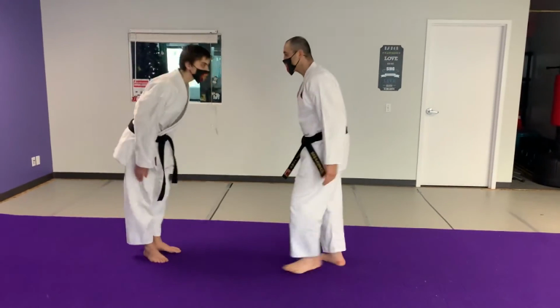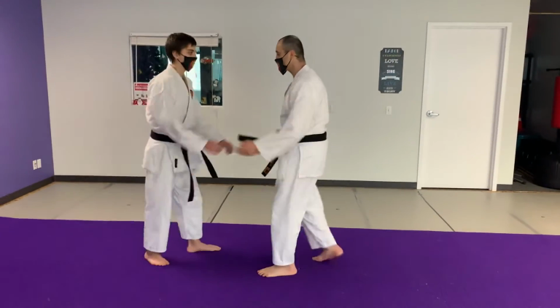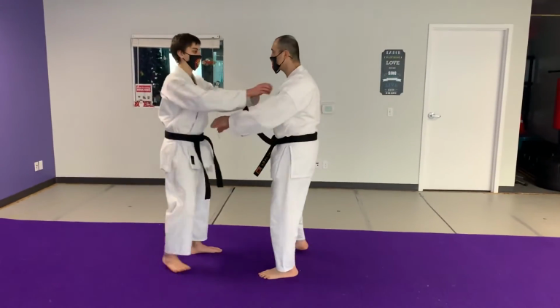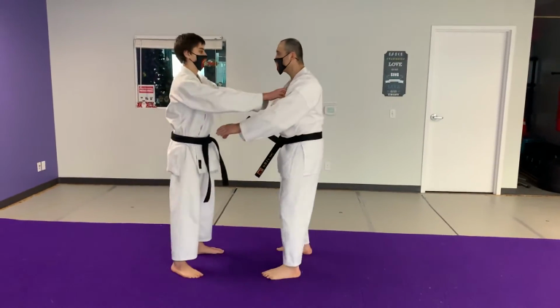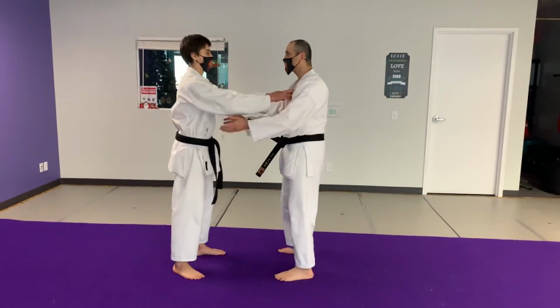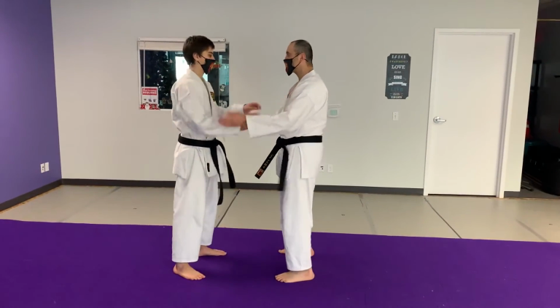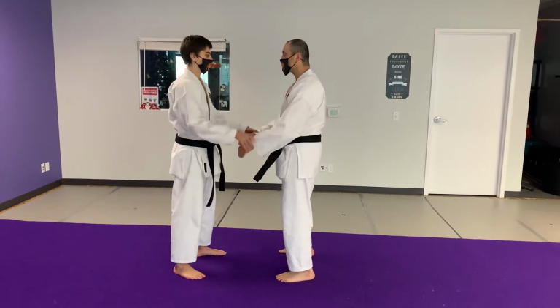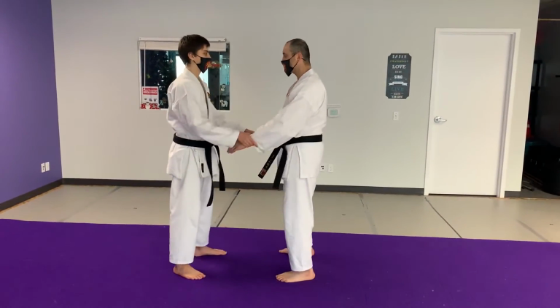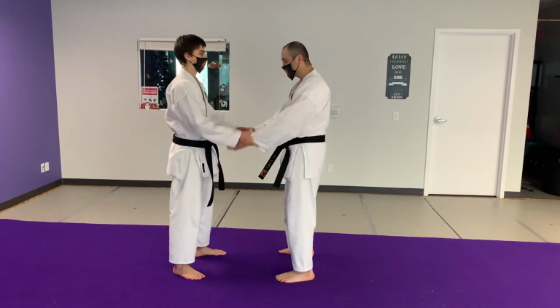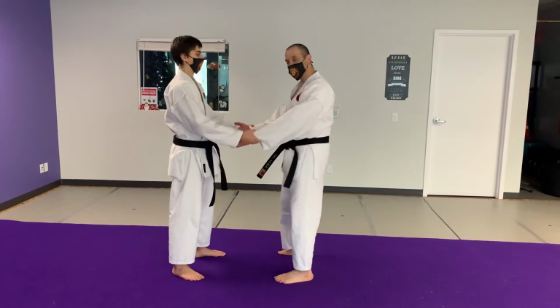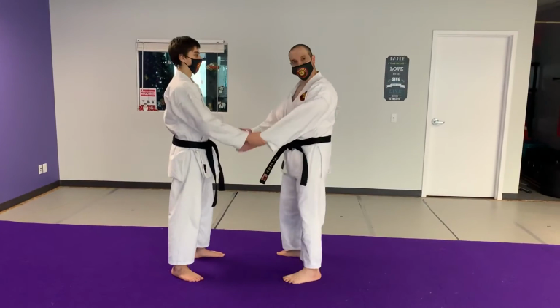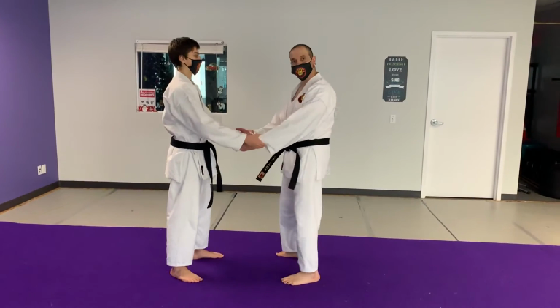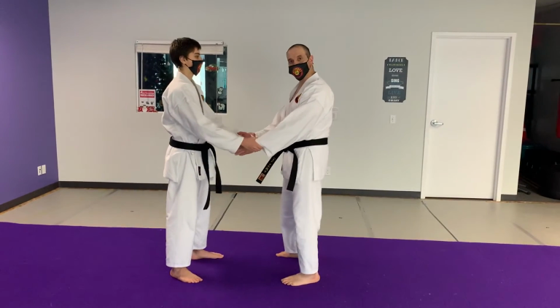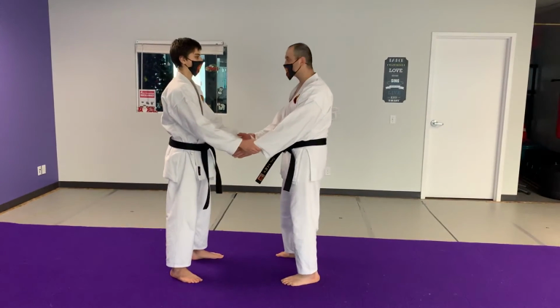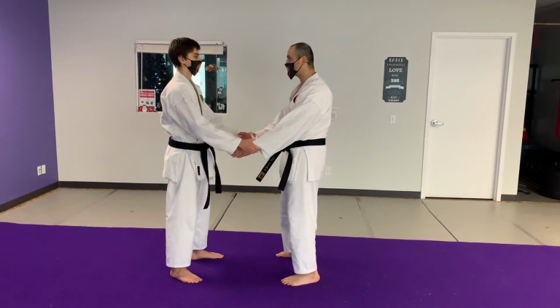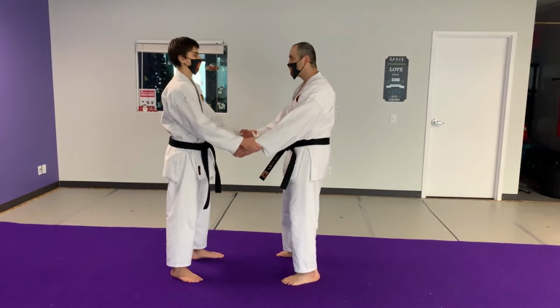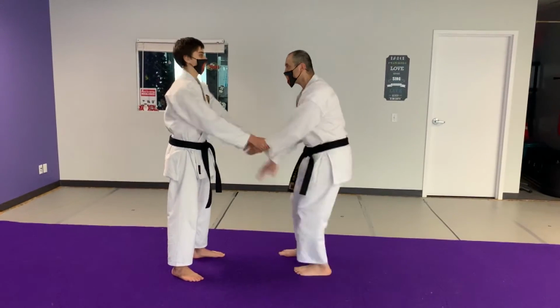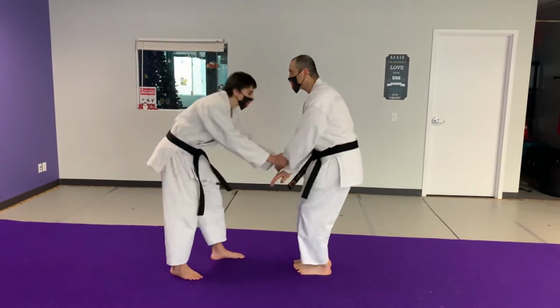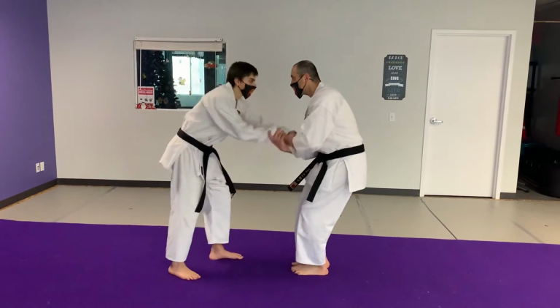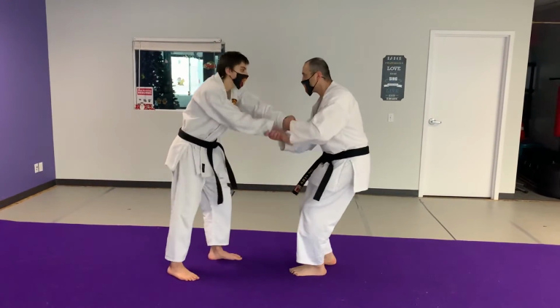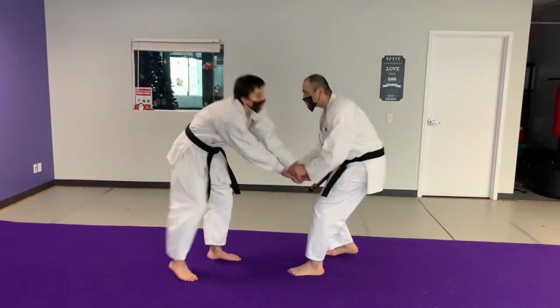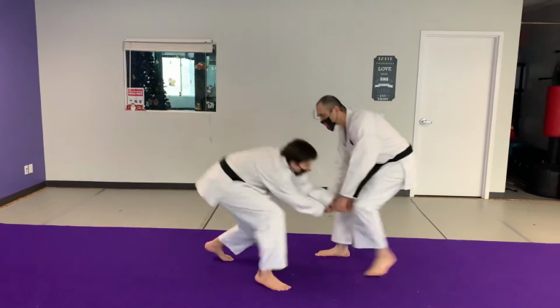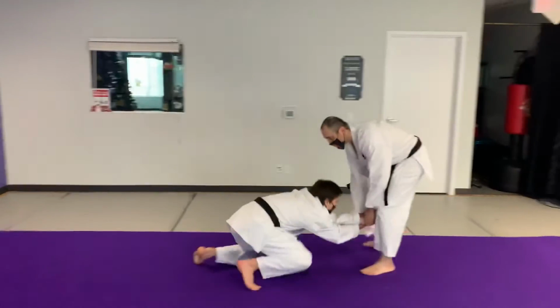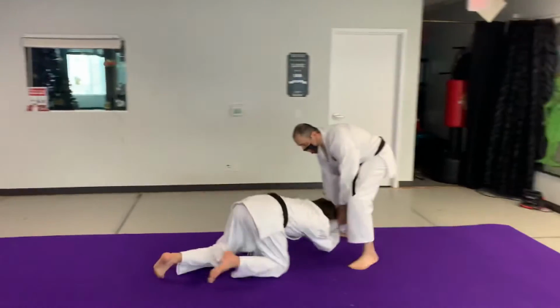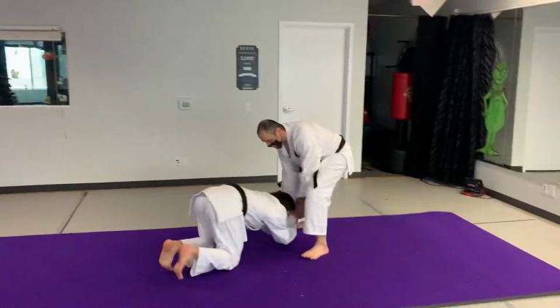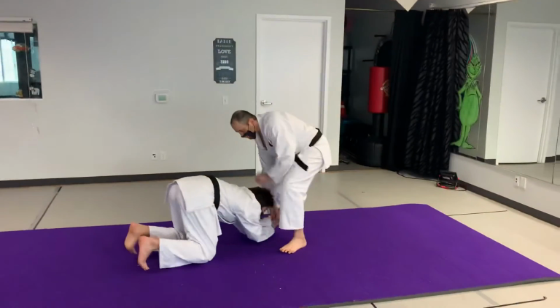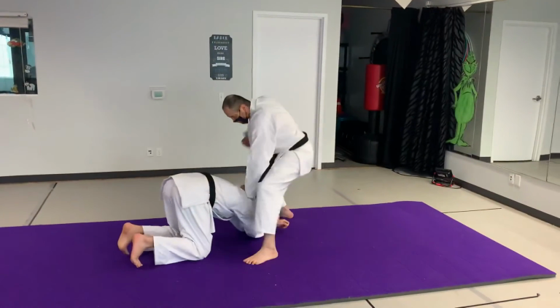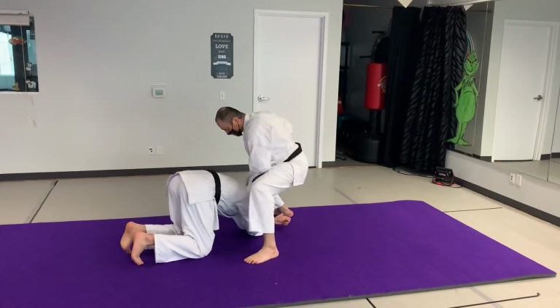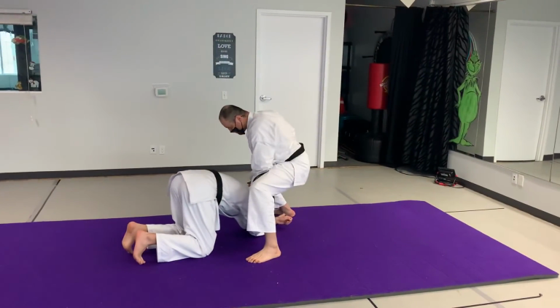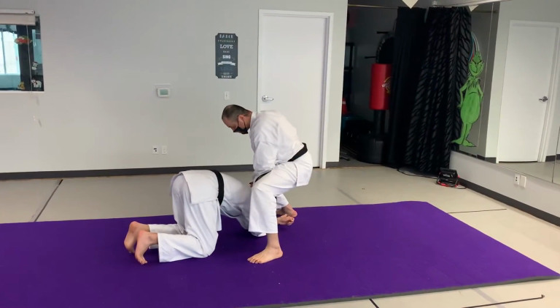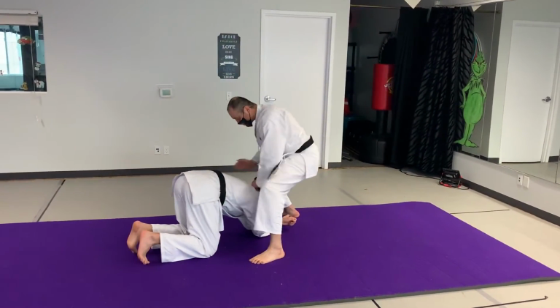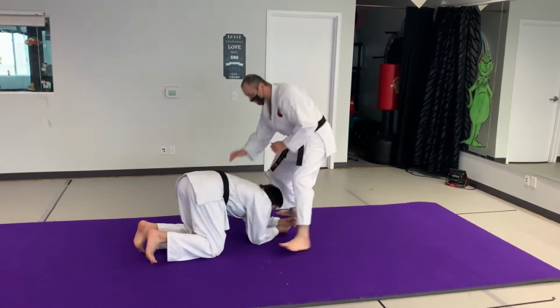So we'll do the take your shodan technique. He's grabbing my hands in this case. I pull them together, grab his hand, and drop them down. And from here, punch him.